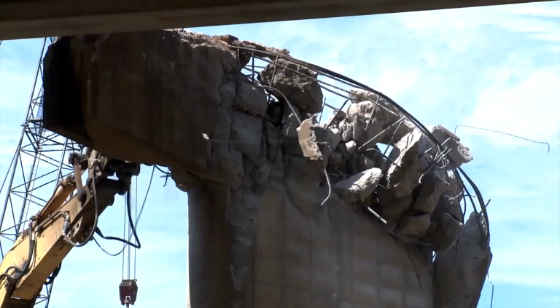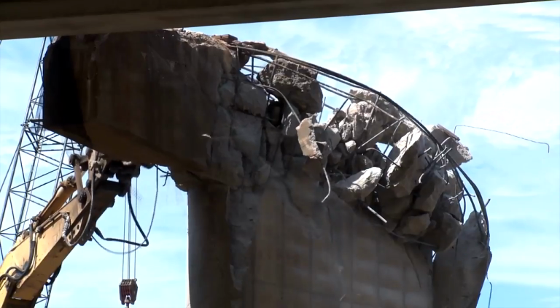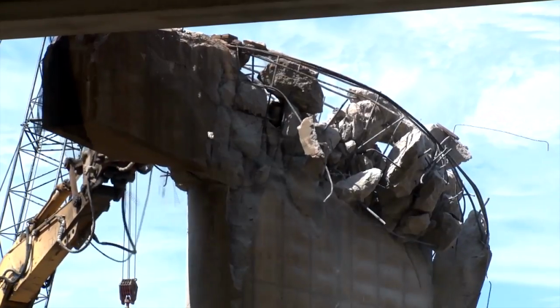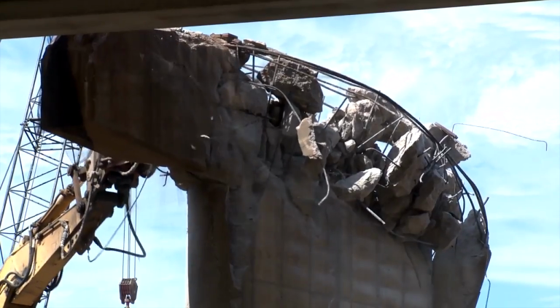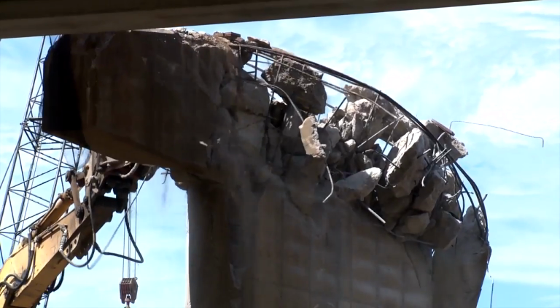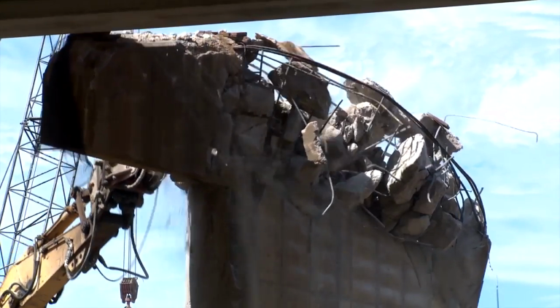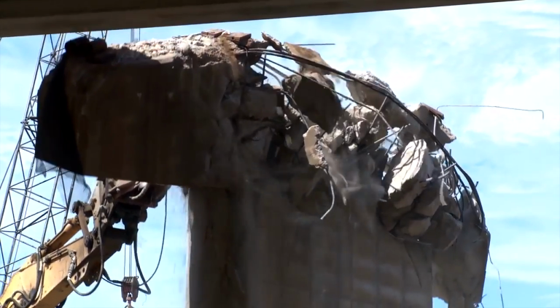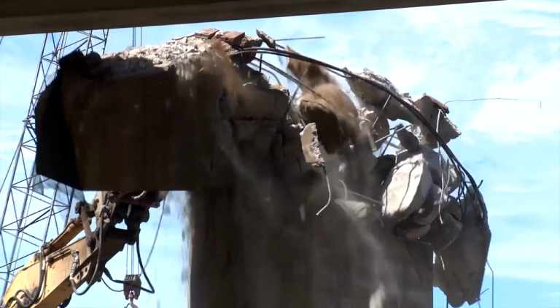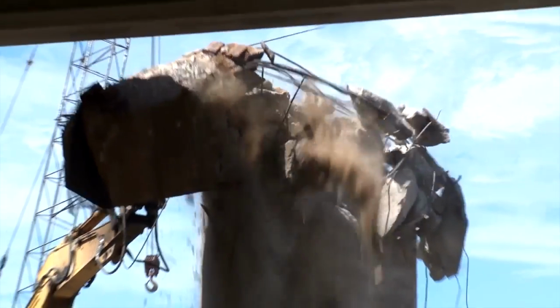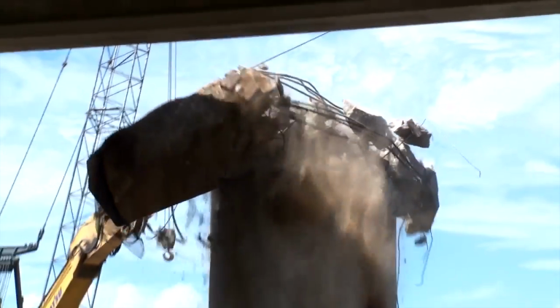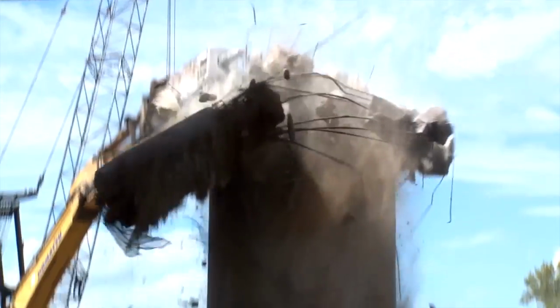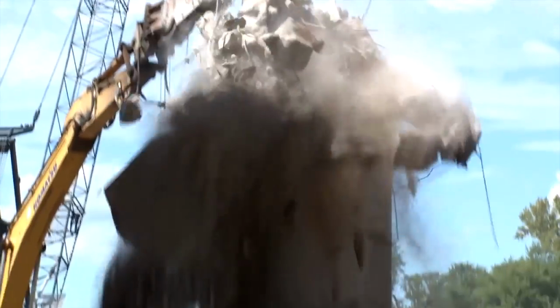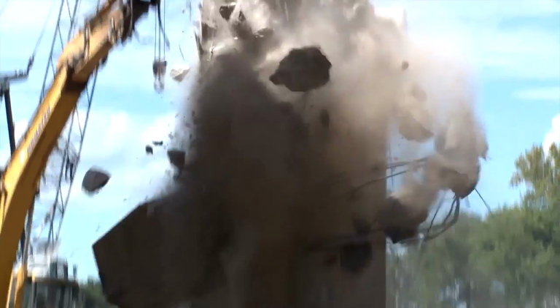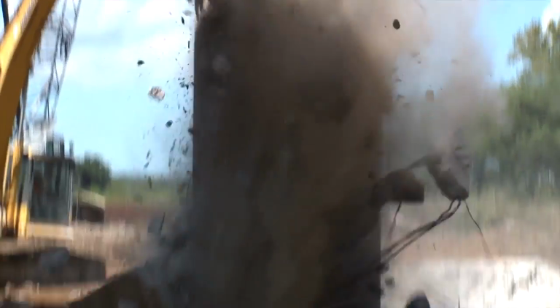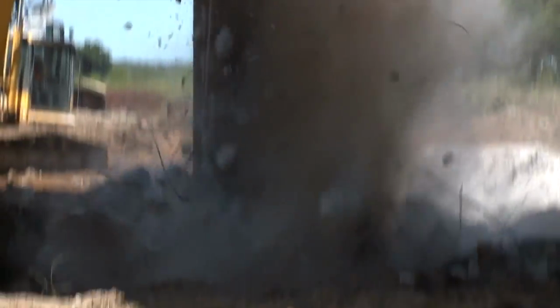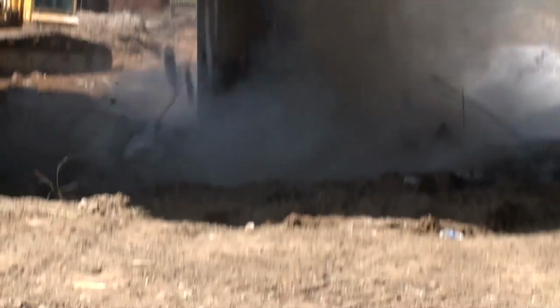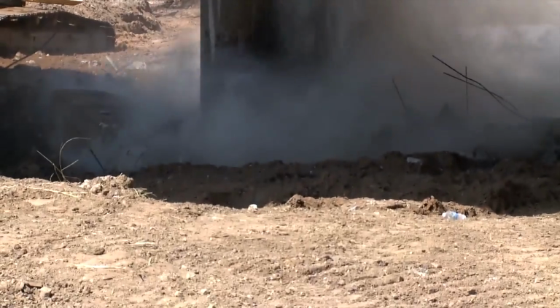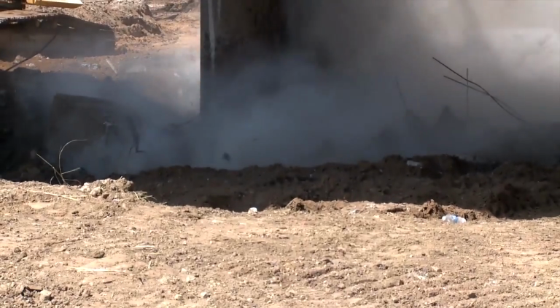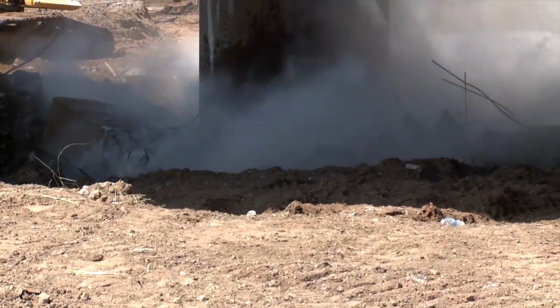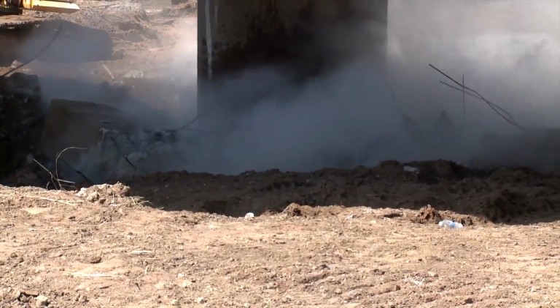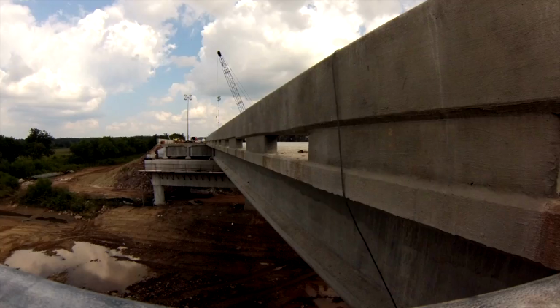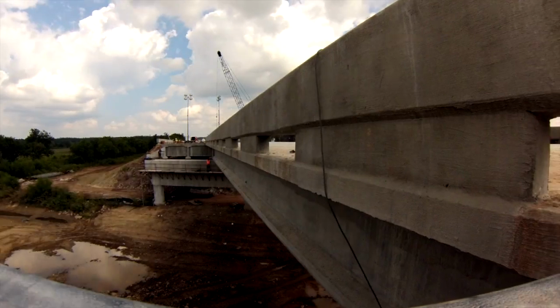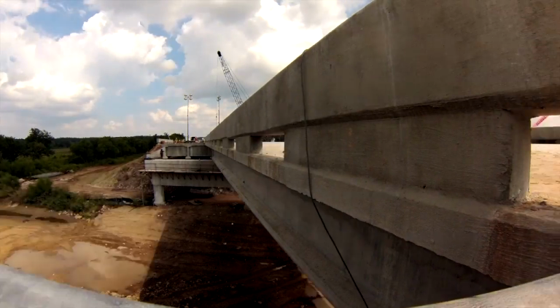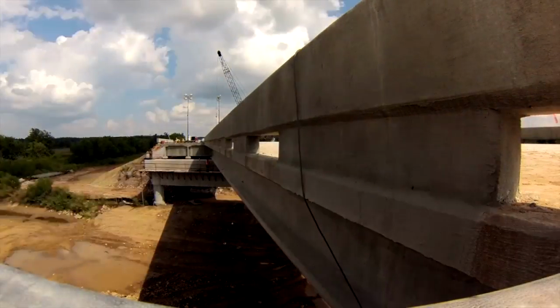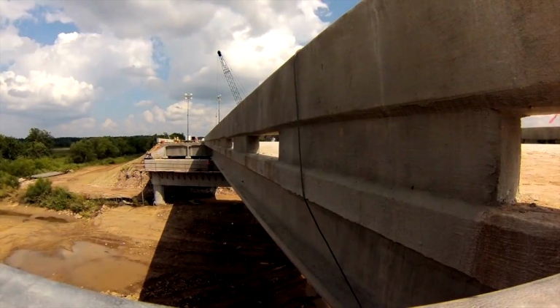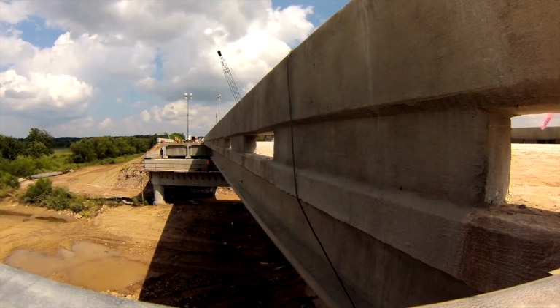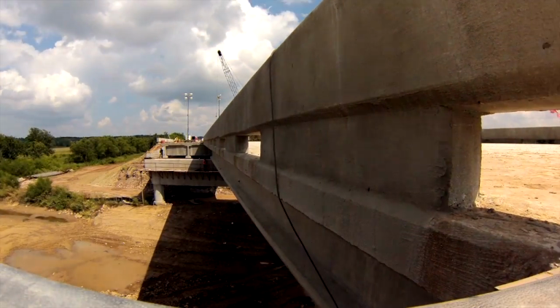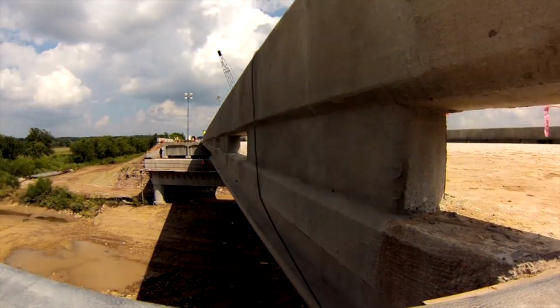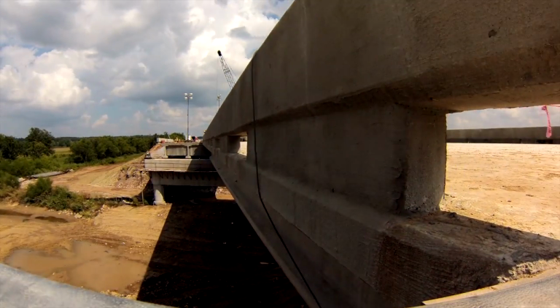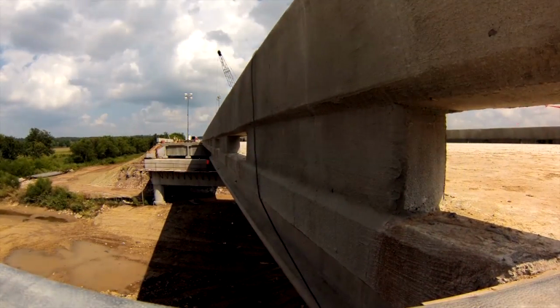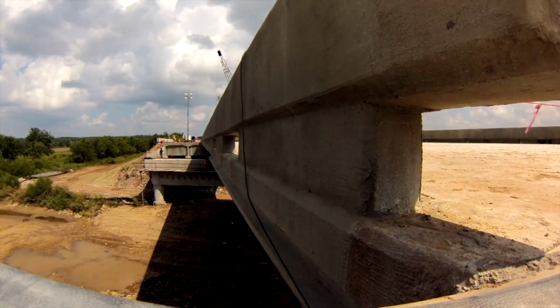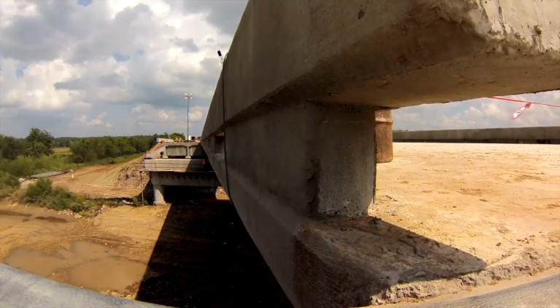we closed the road, demolished the old bridge, and then slid the new beams and deck into place. The intent was to minimize the disruption of traffic.